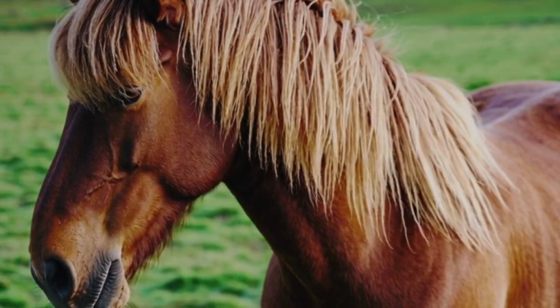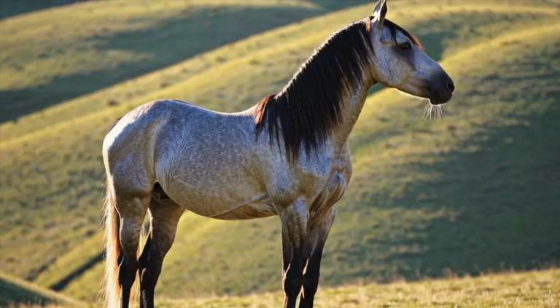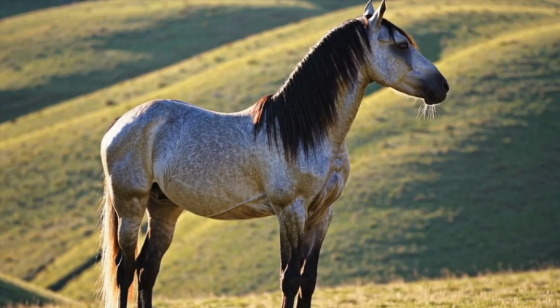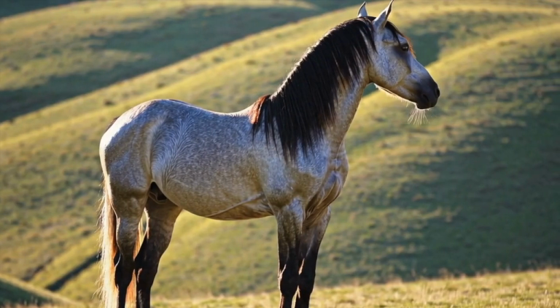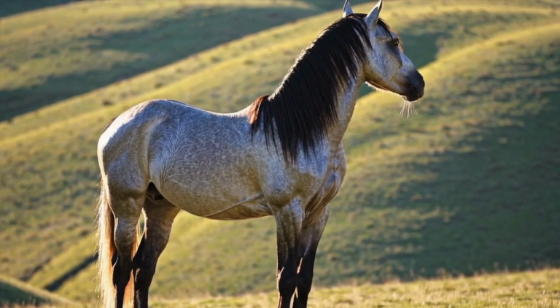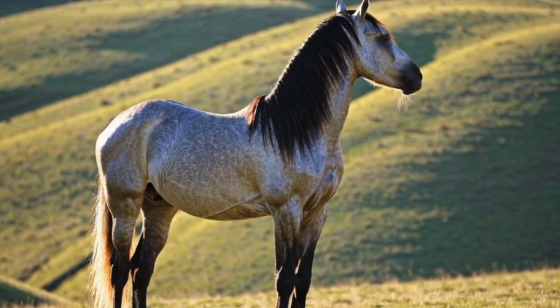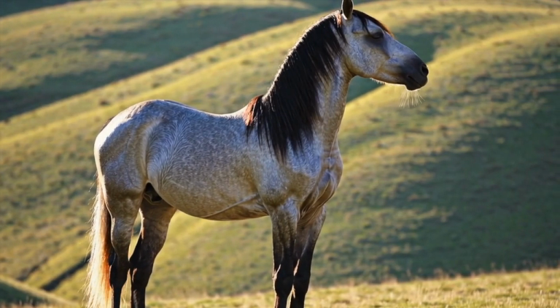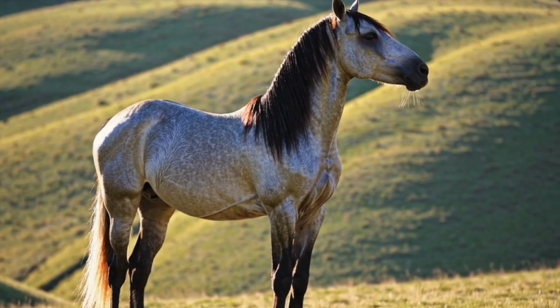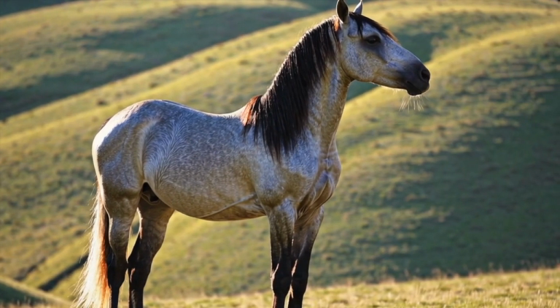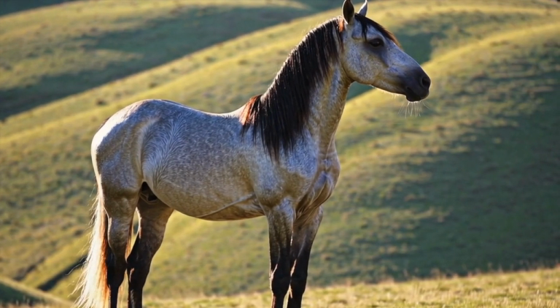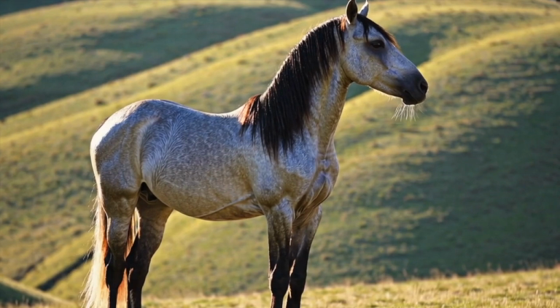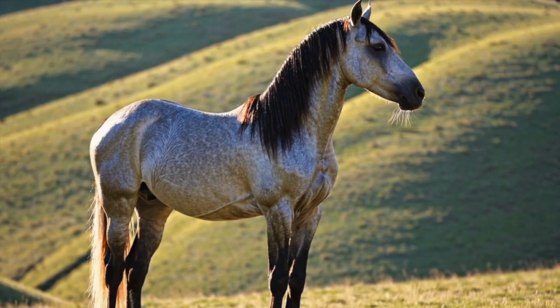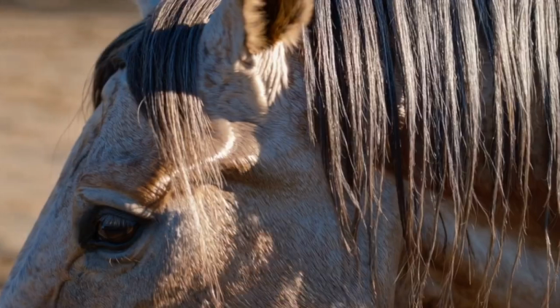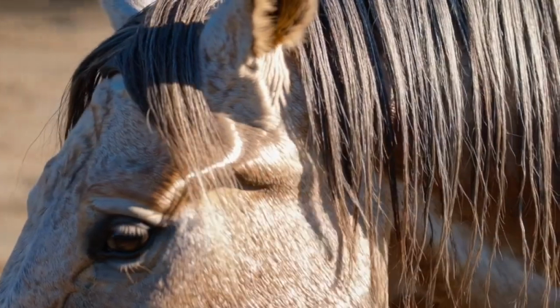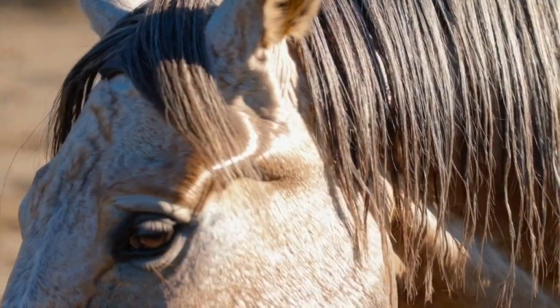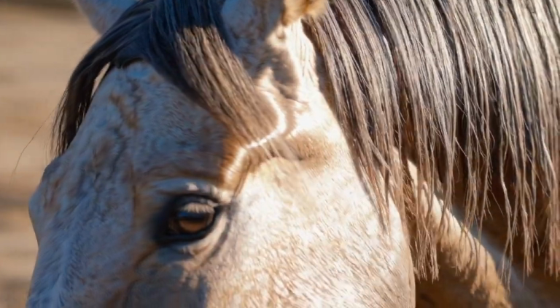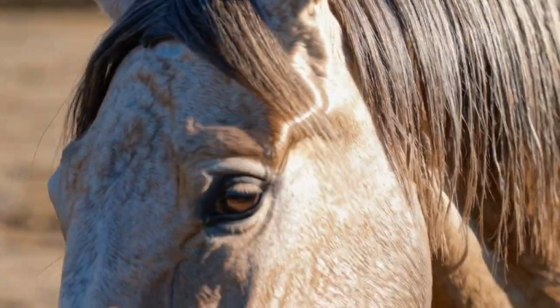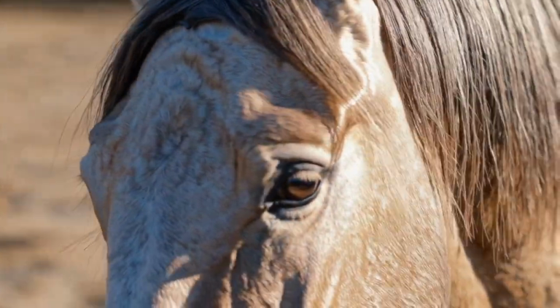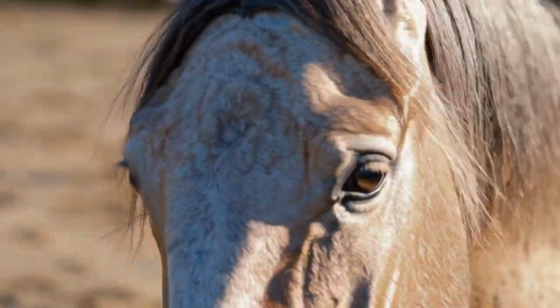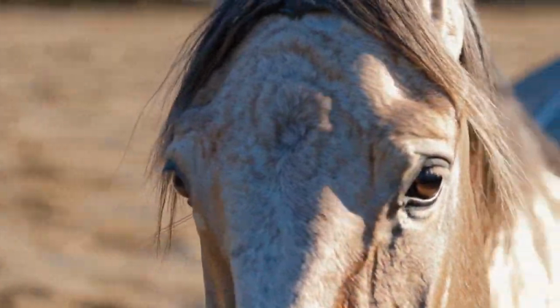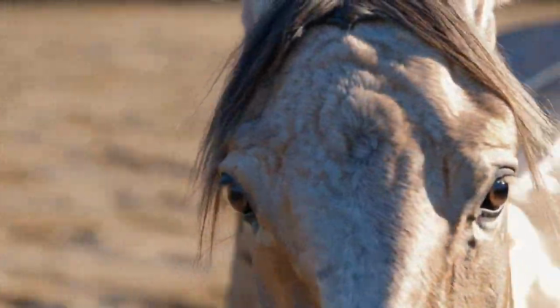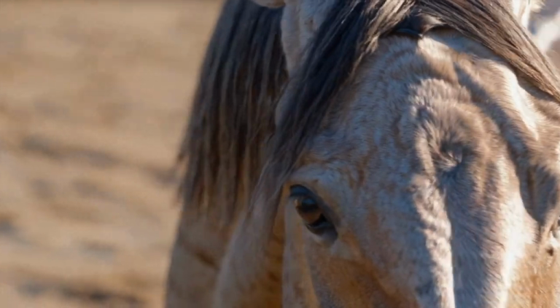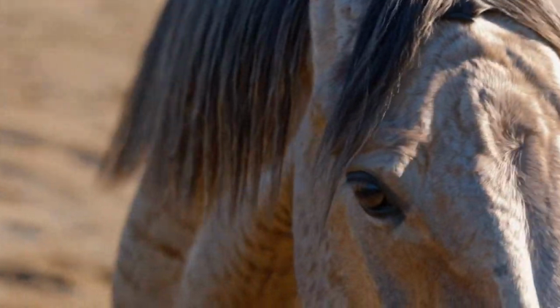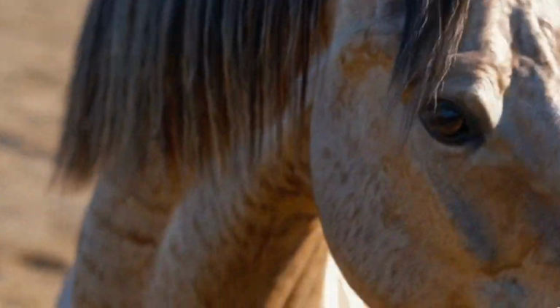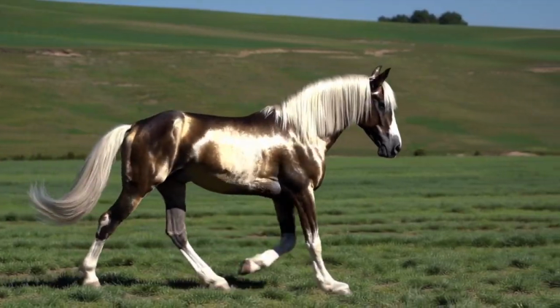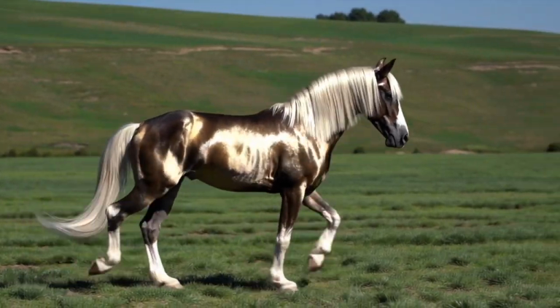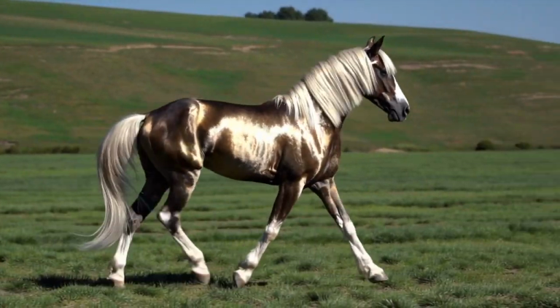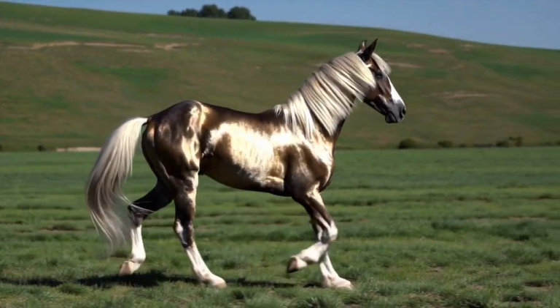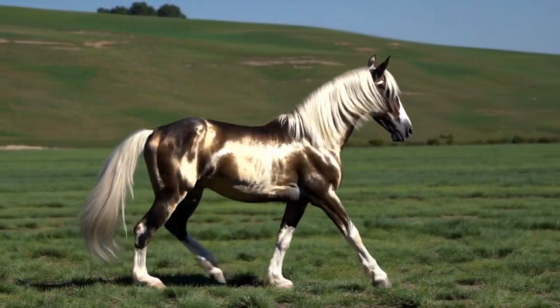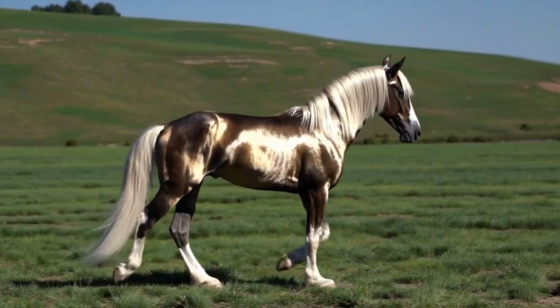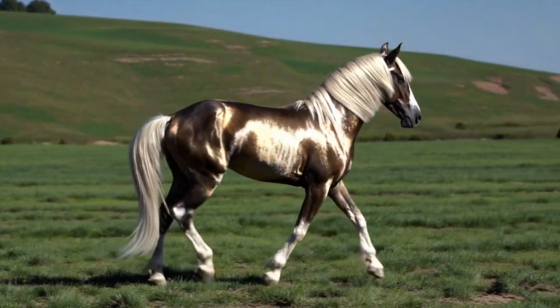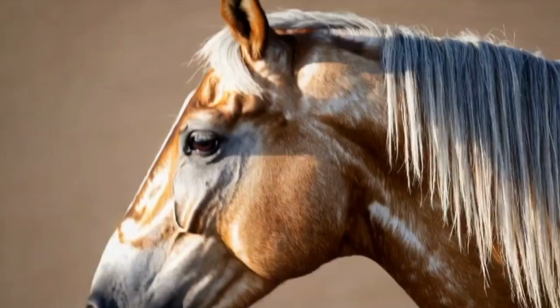Number 6. Talk about shine. The Akhal-Teke from Turkmenistan is known as the golden horse because of its metallic coat. They're one of the rarest breeds in the world and one of the most beautiful. They're fast, smart, and mysterious.